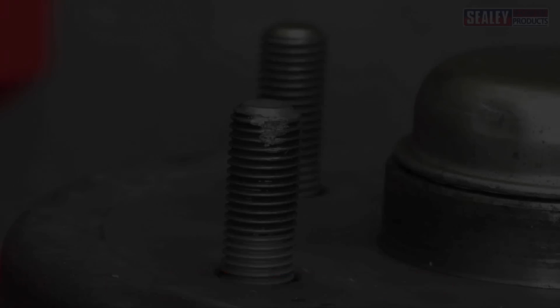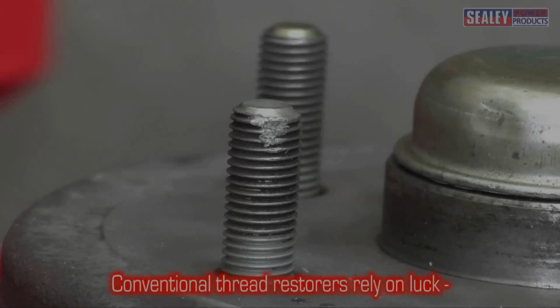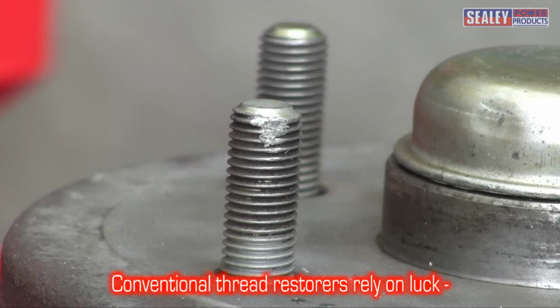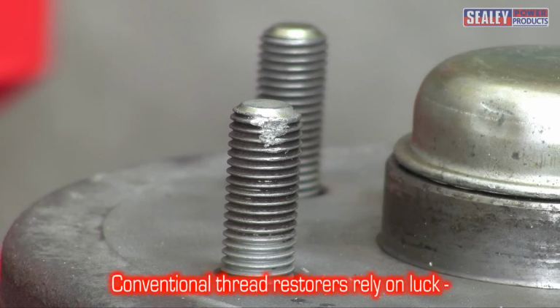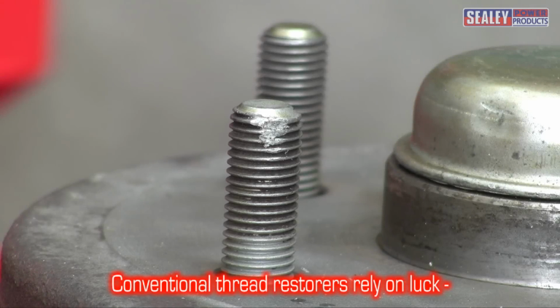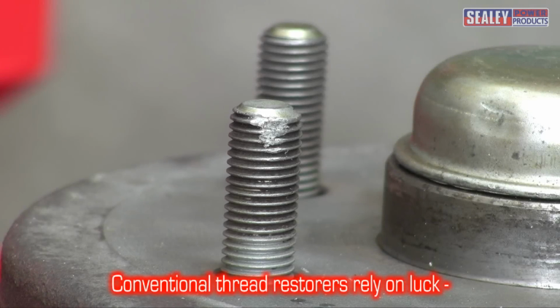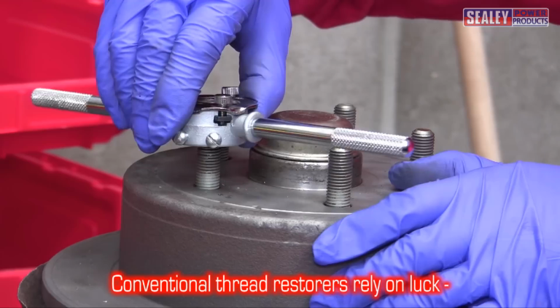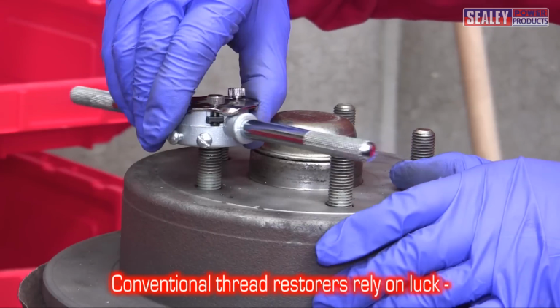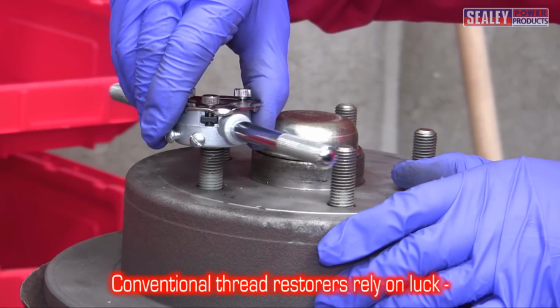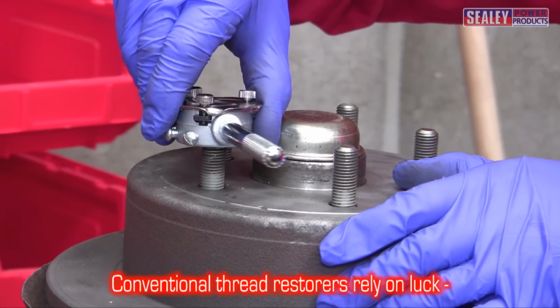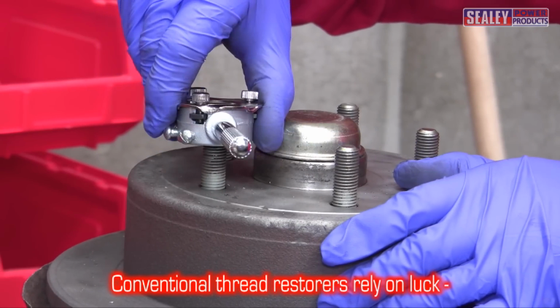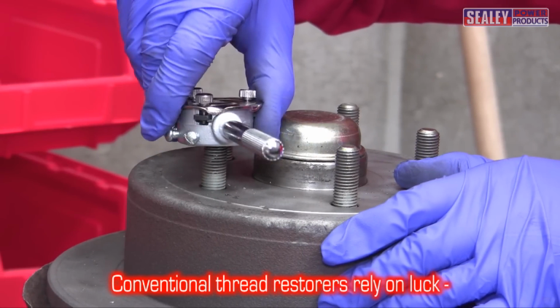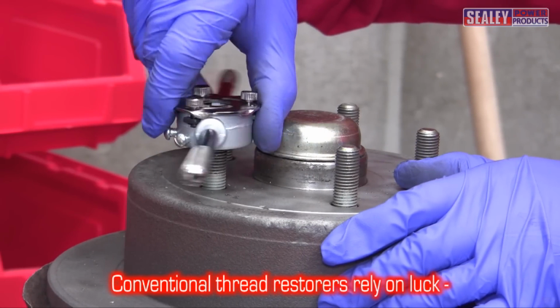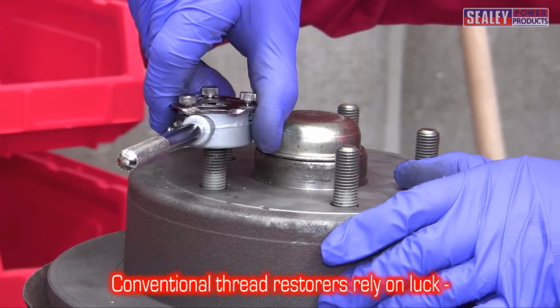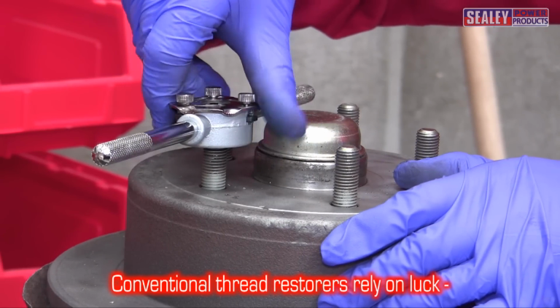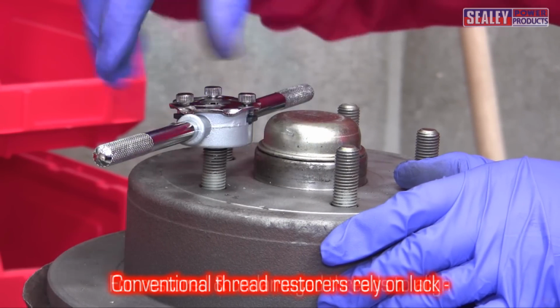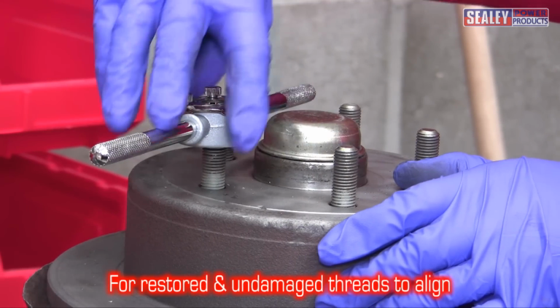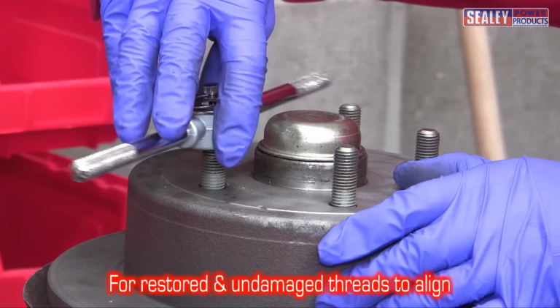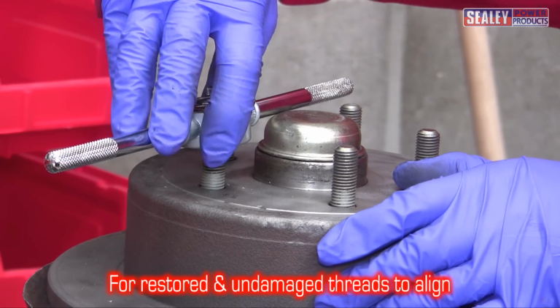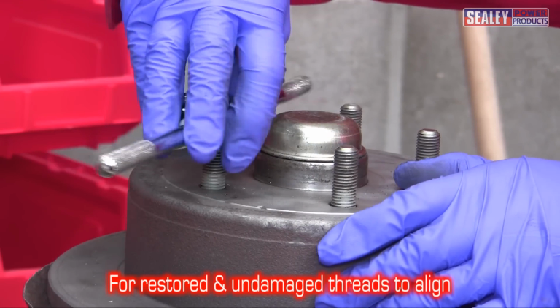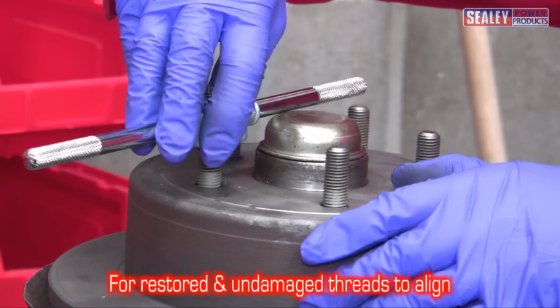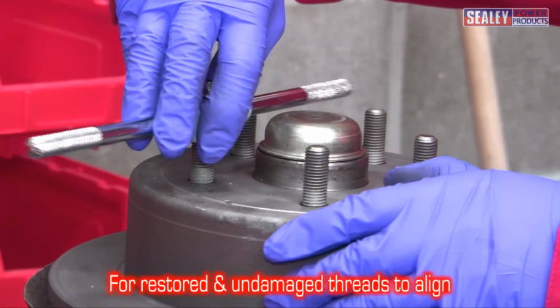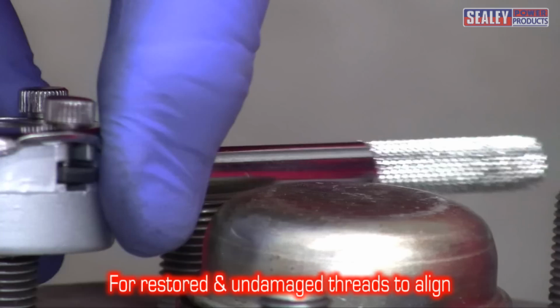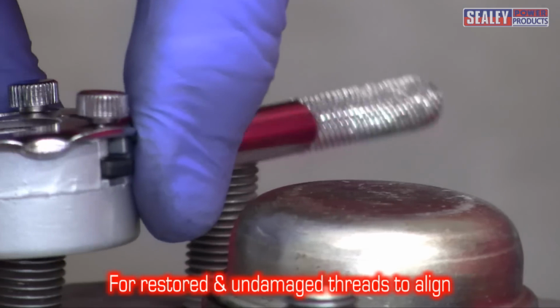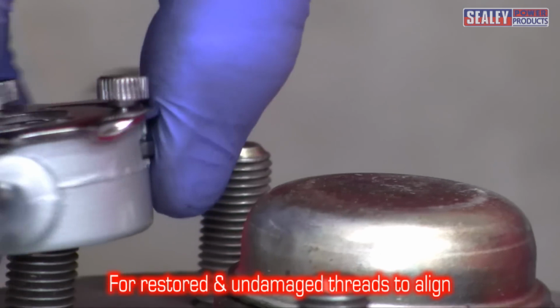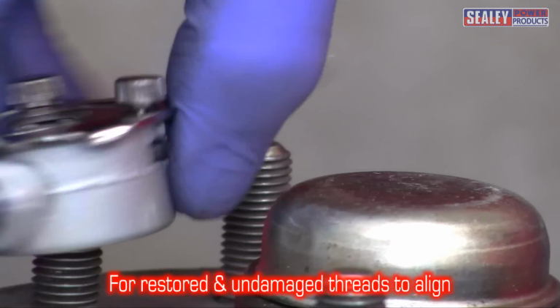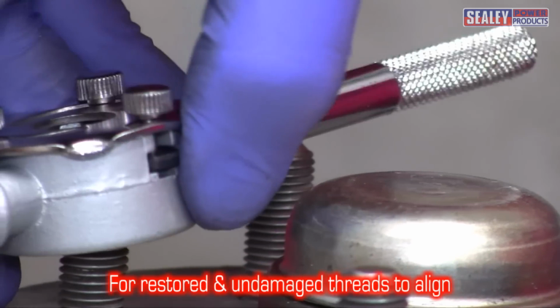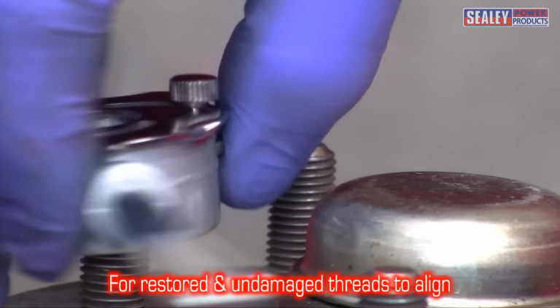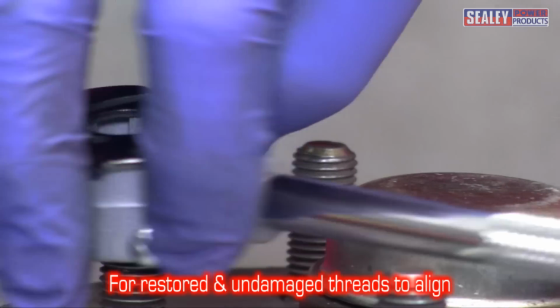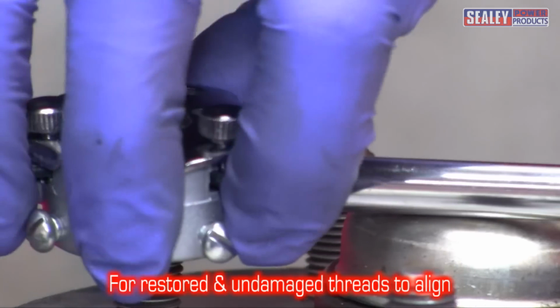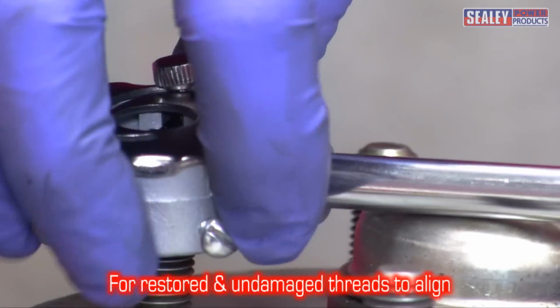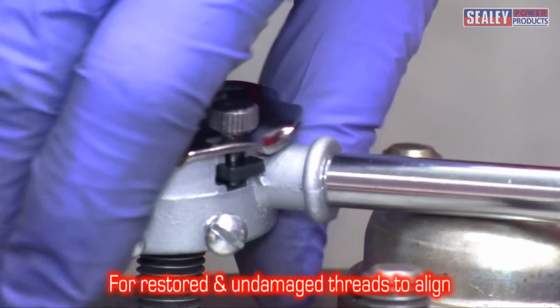Conventional thread restorers are designed to be wound onto the damaged thread. This relies on luck for the restored and undamaged threads to correctly align.